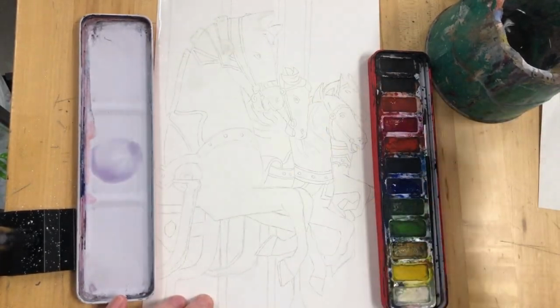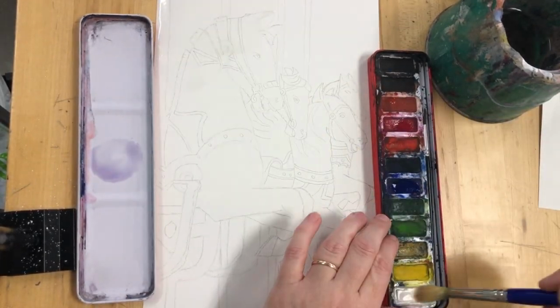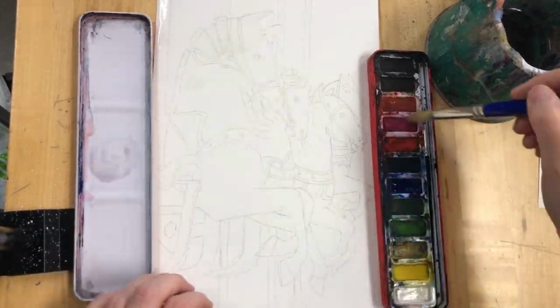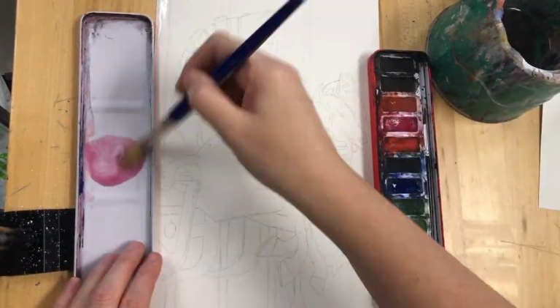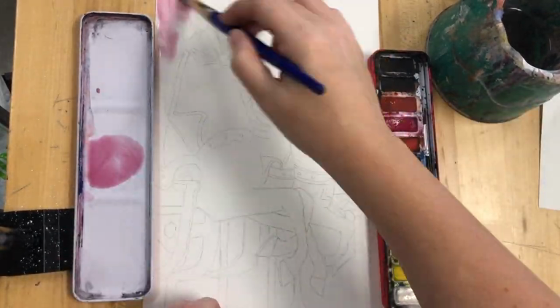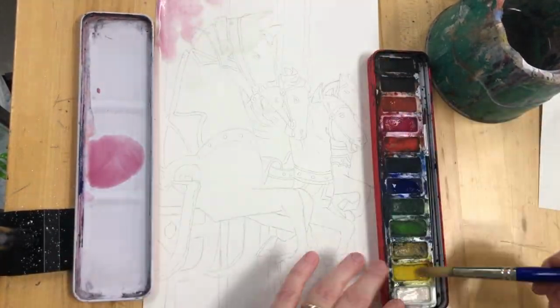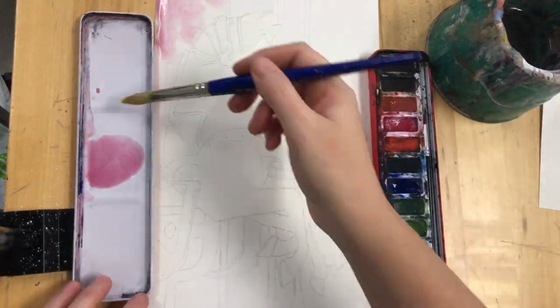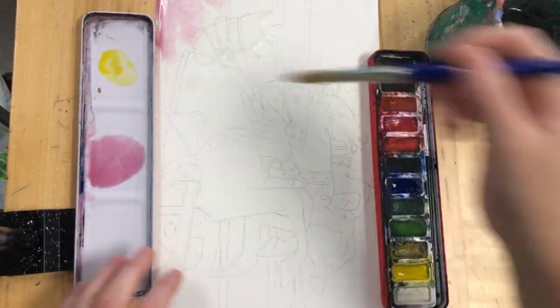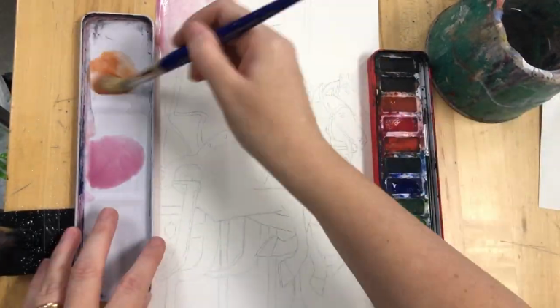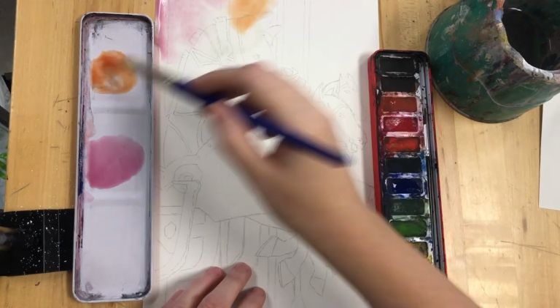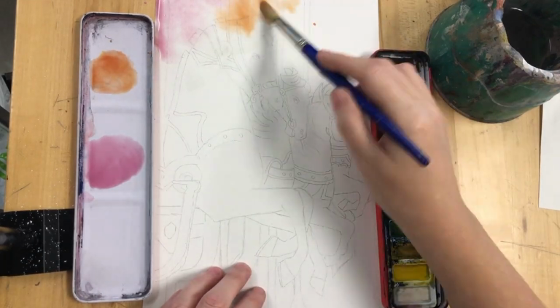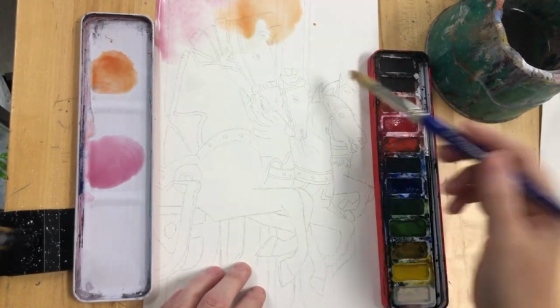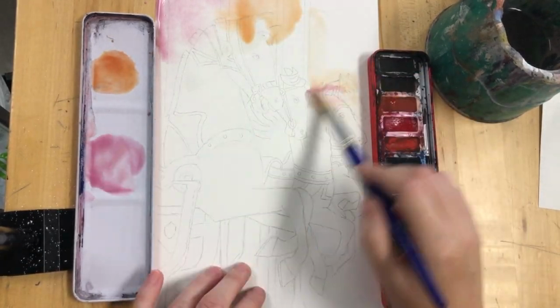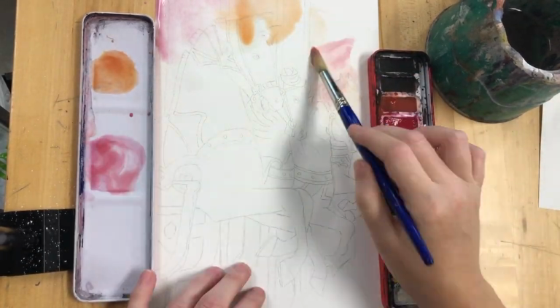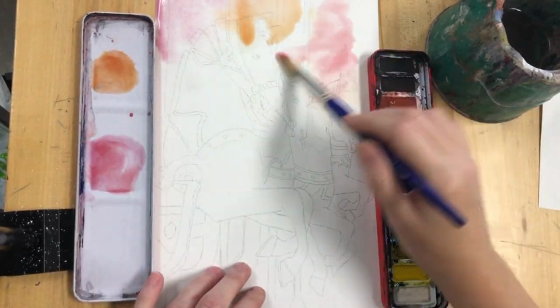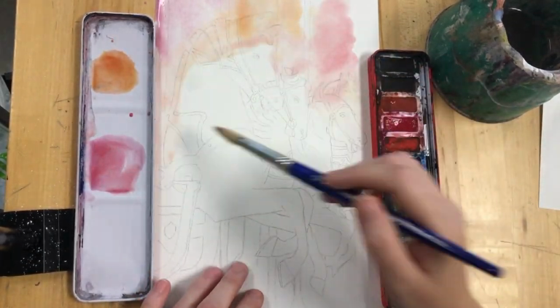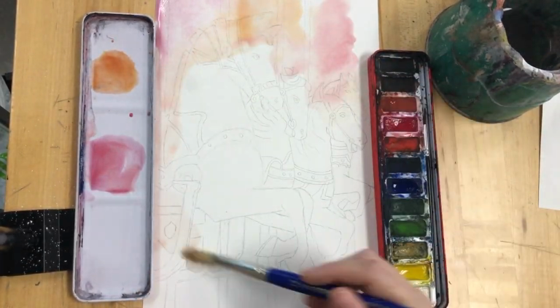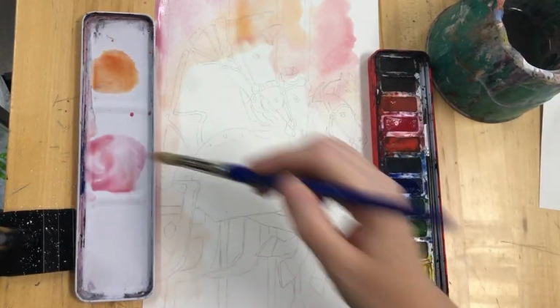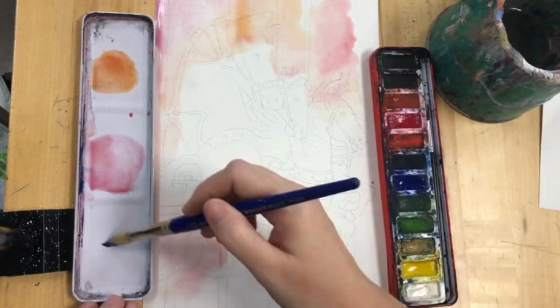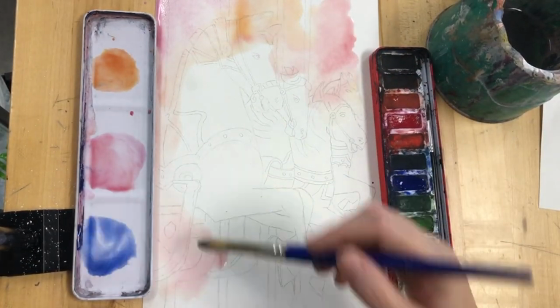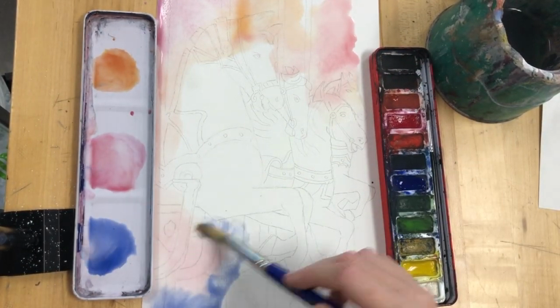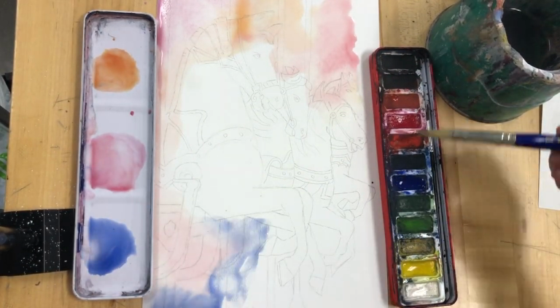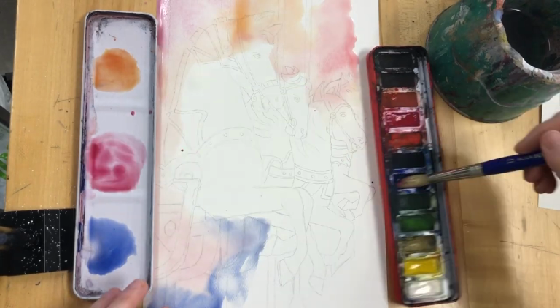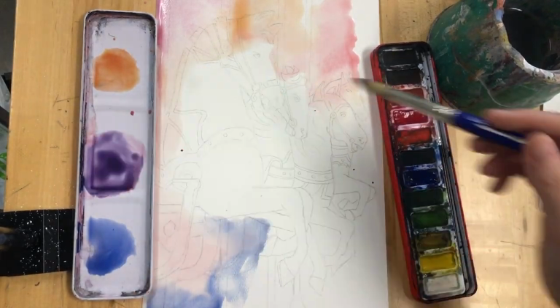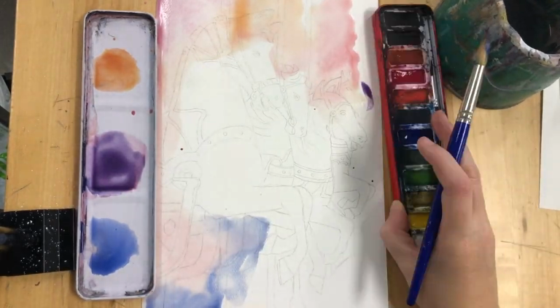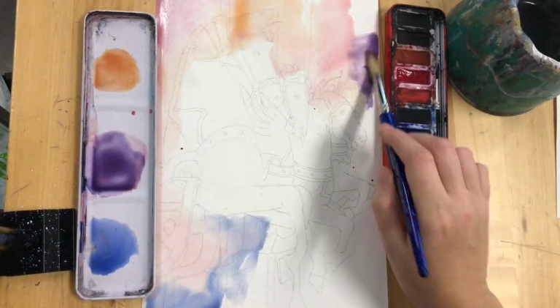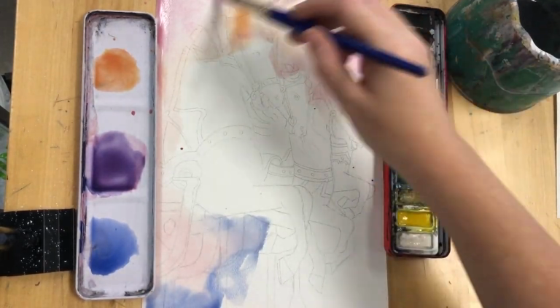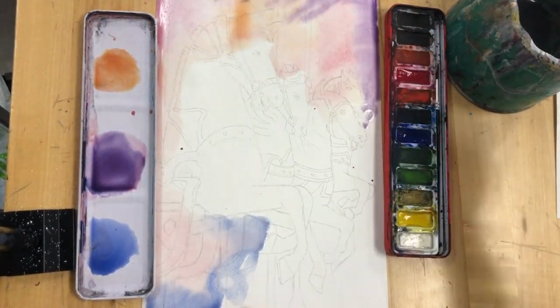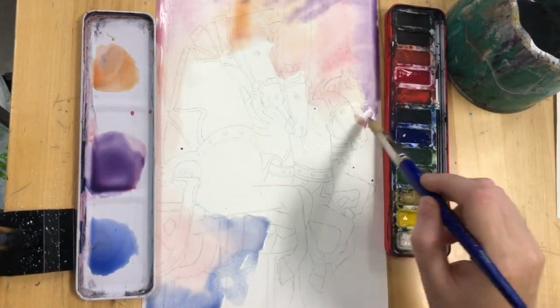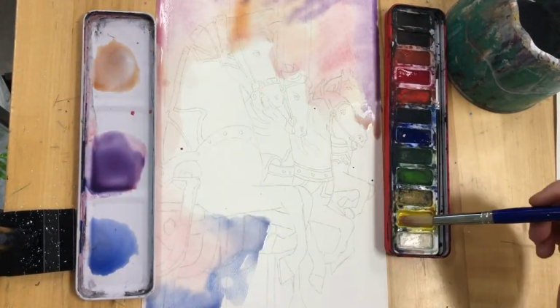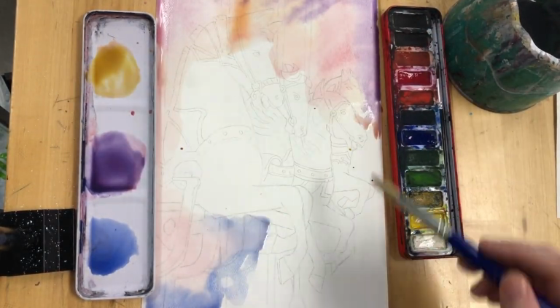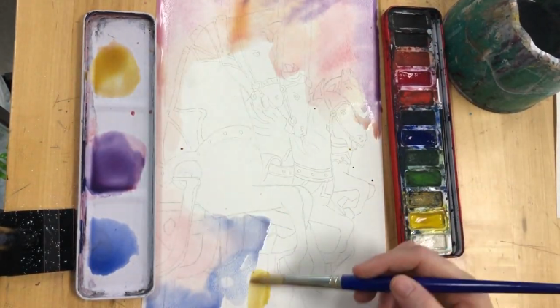The idea is you make something with very watered down watercolours to make kind of a painted splash background. So avoid the horses themselves, just roughly go round your edges with this technique — kind of a marbling watercolour technique.